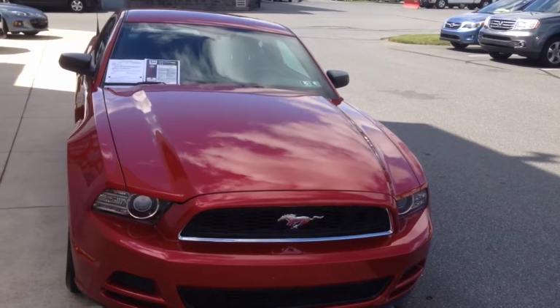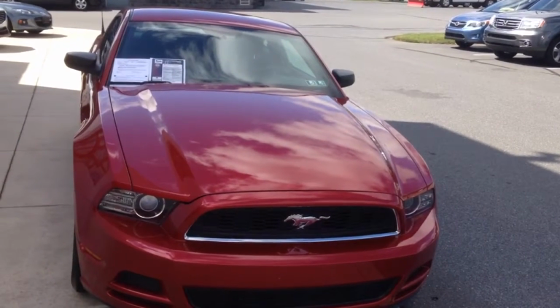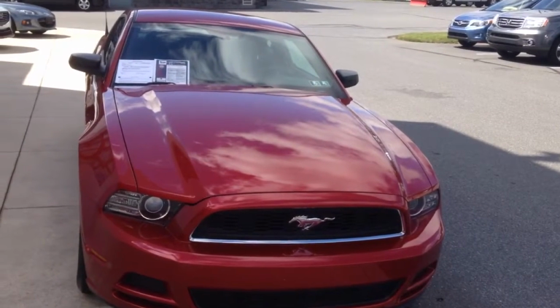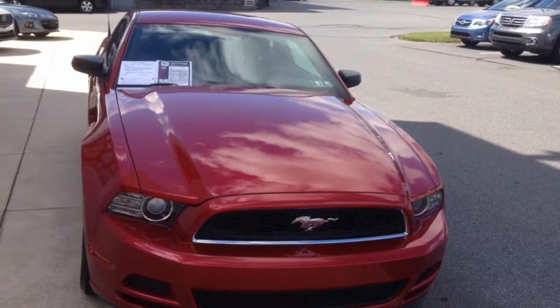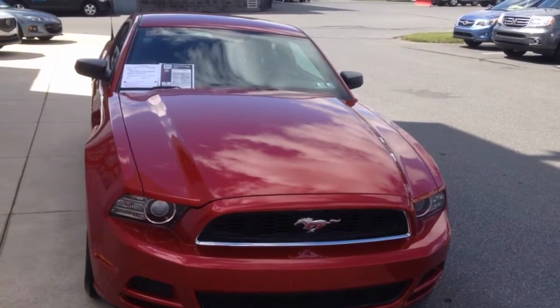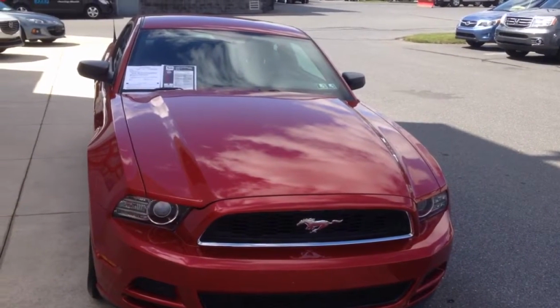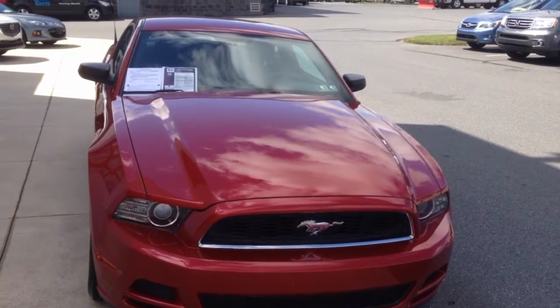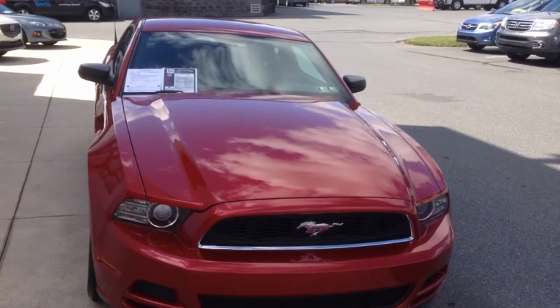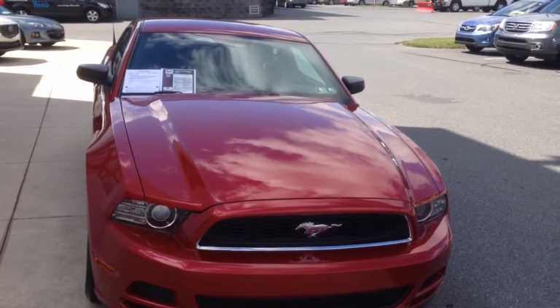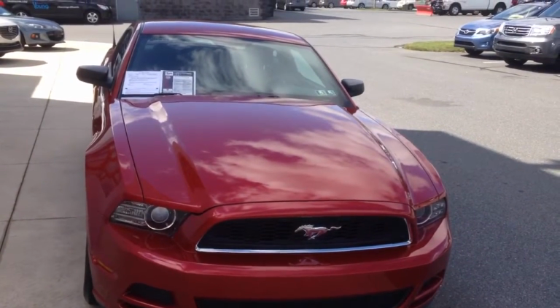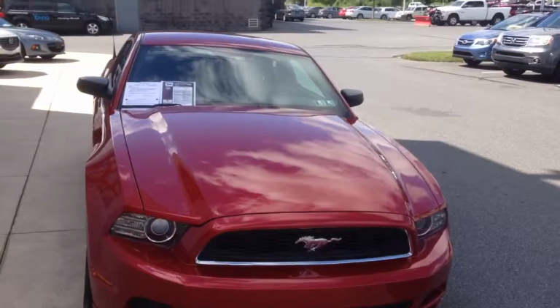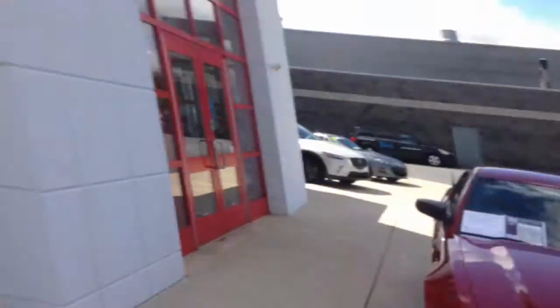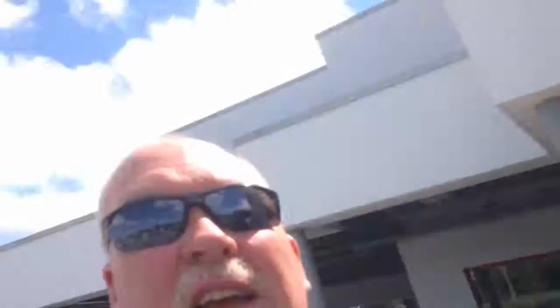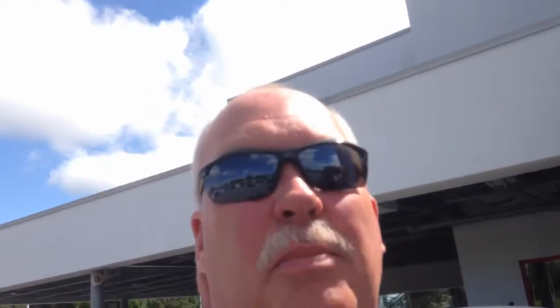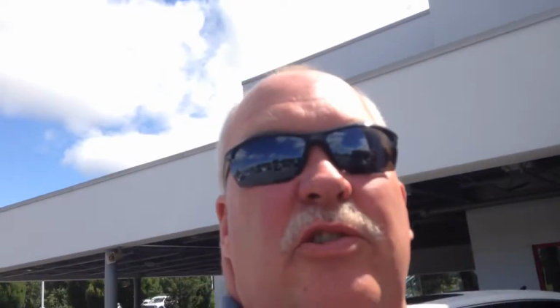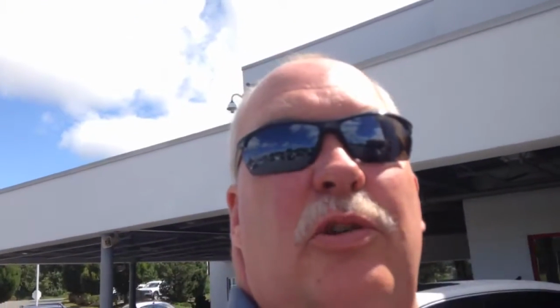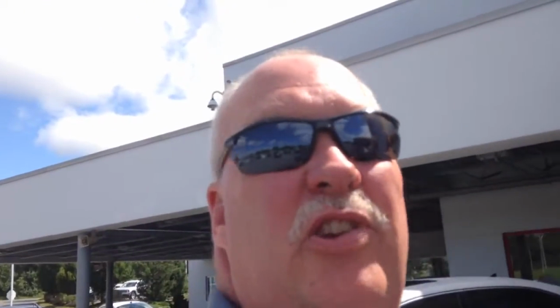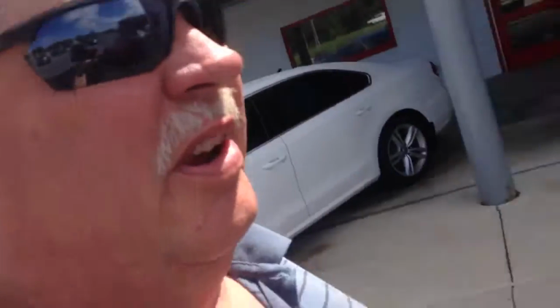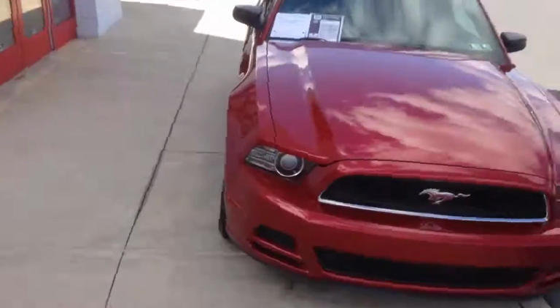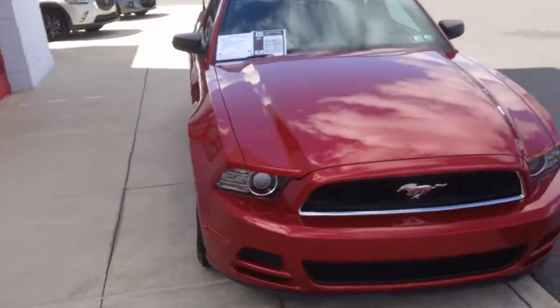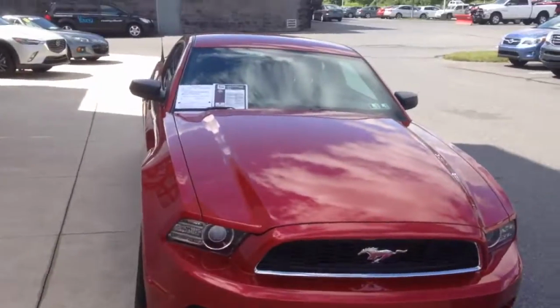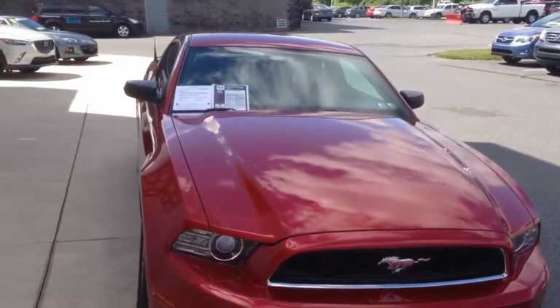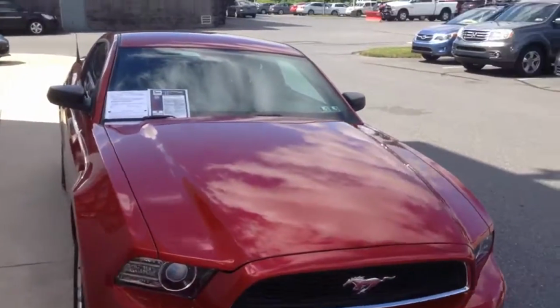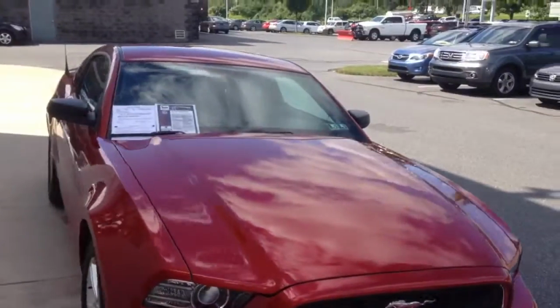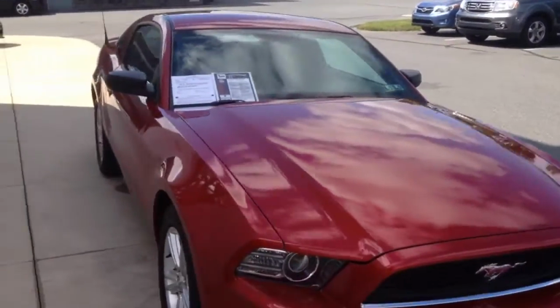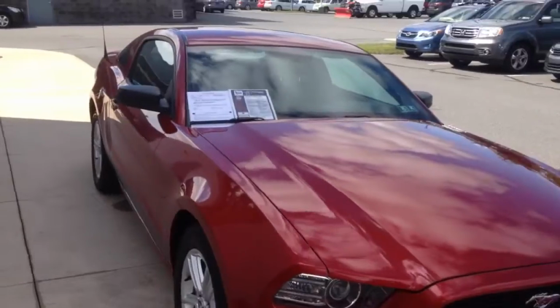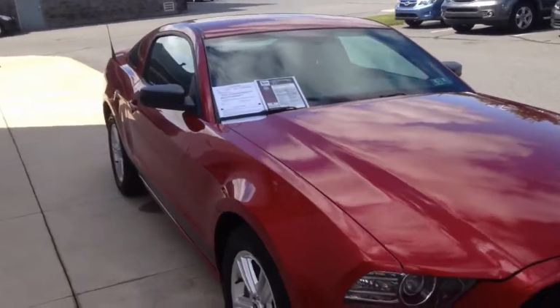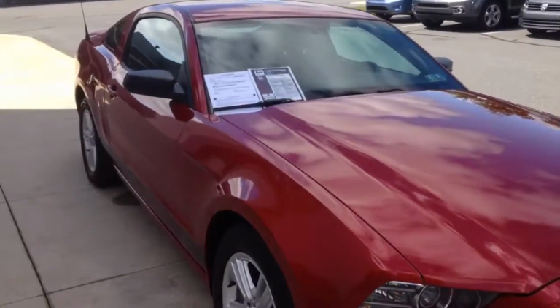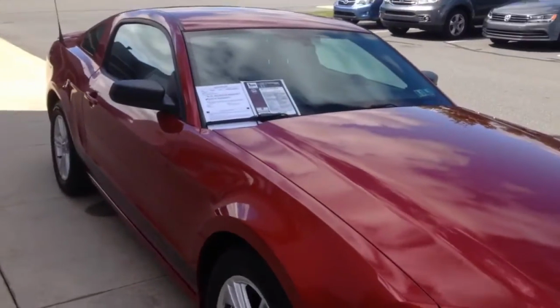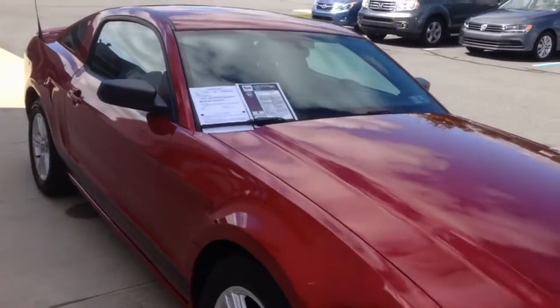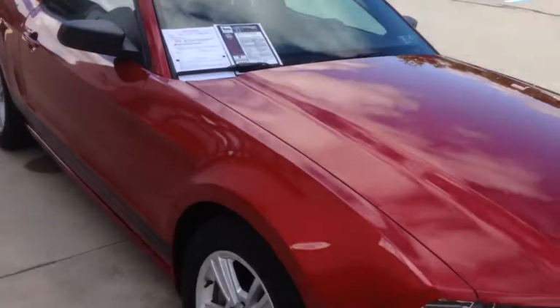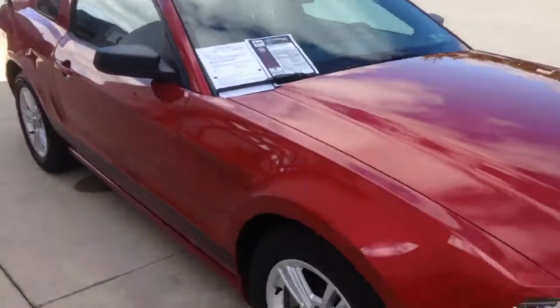Hi Roger, Todd Doerner from Young VW Mazda in Easton, PA. A pleasure to meet you. Thanks for your request for some information on our 2013 Ford Mustang.